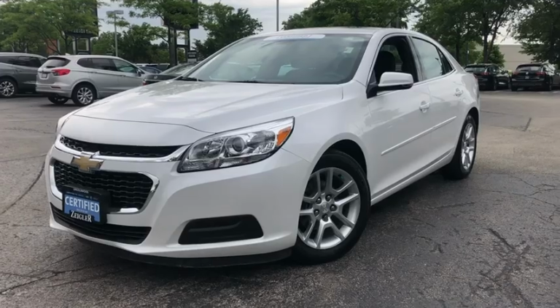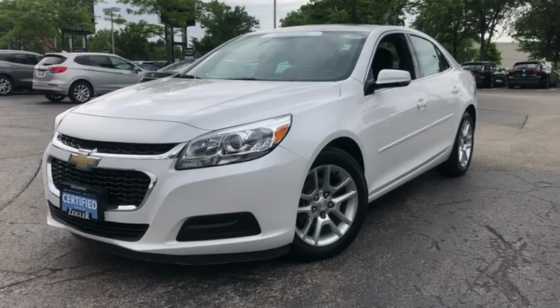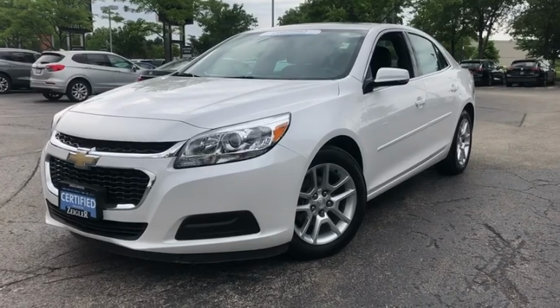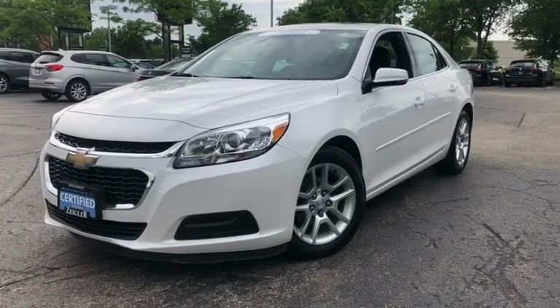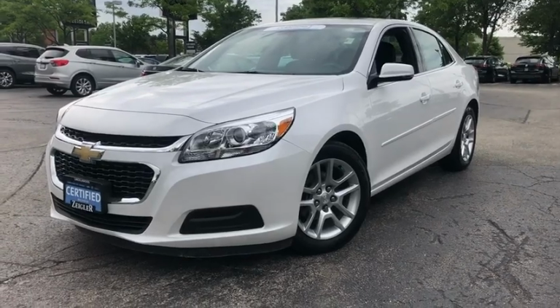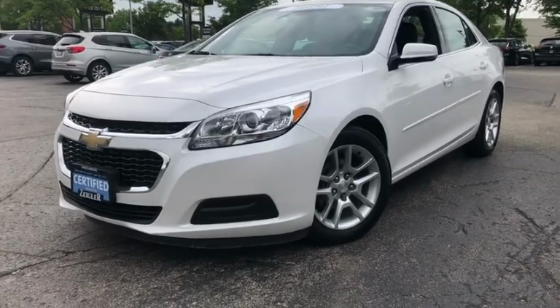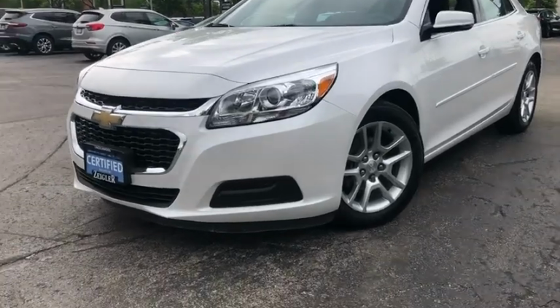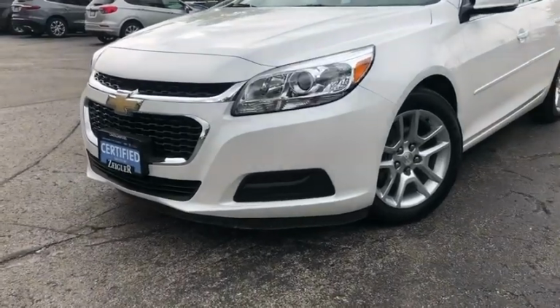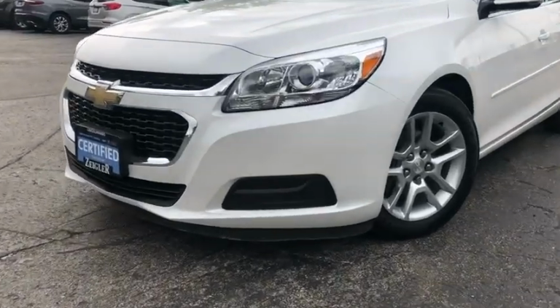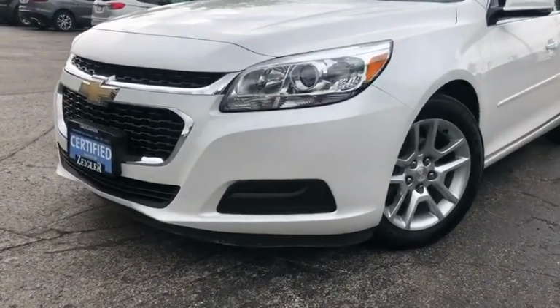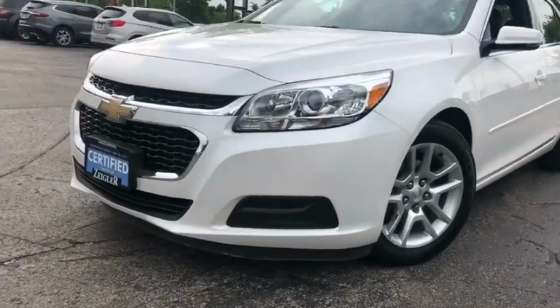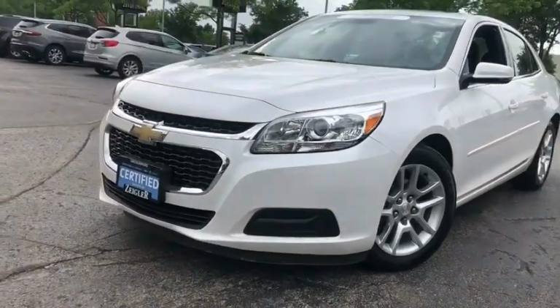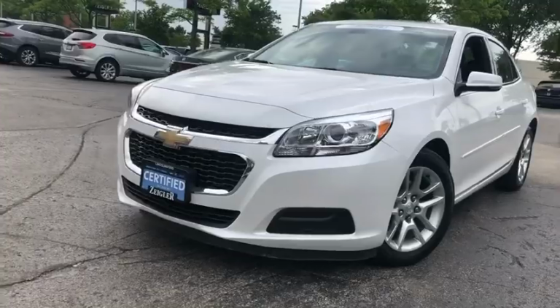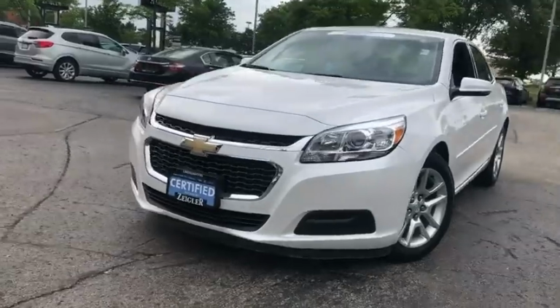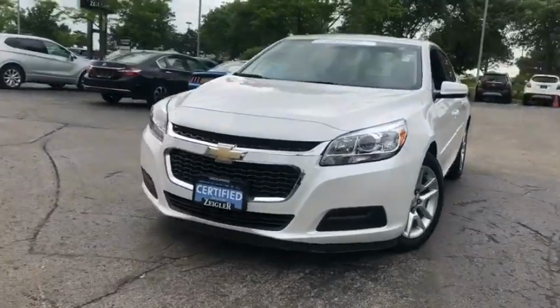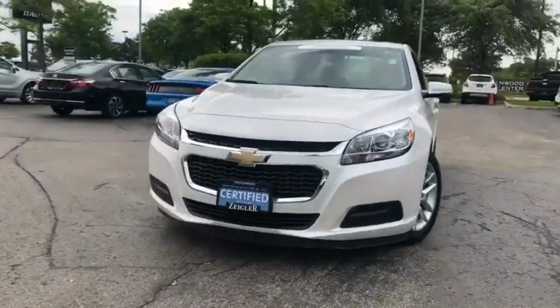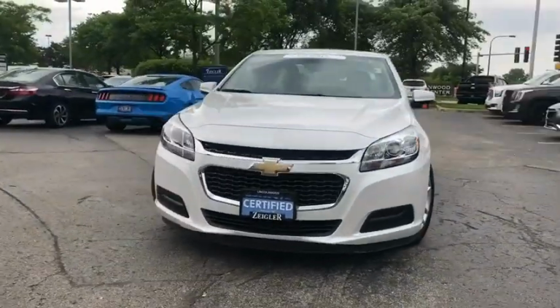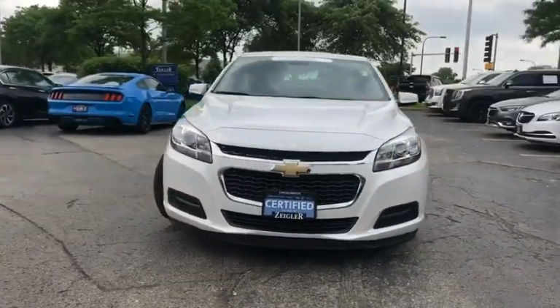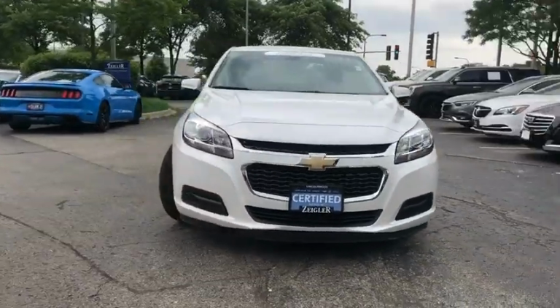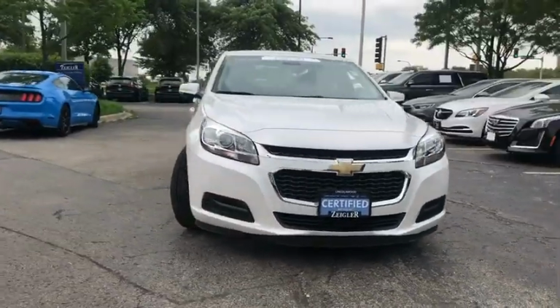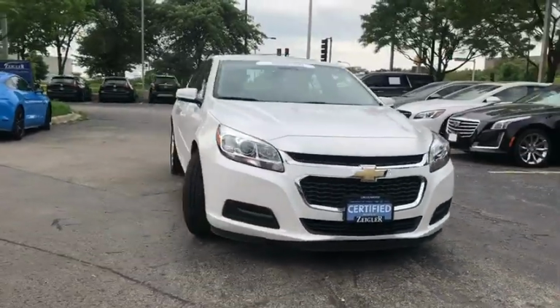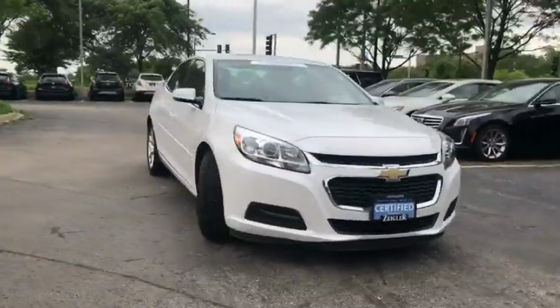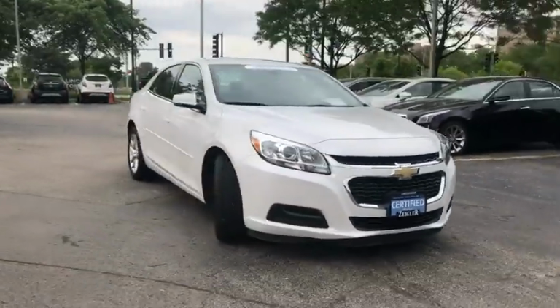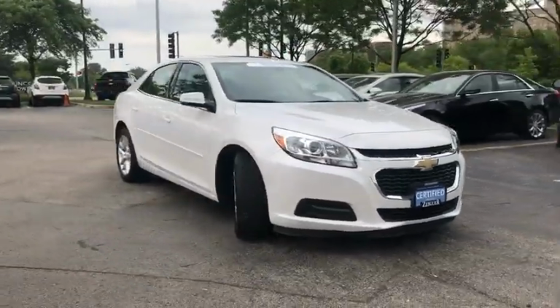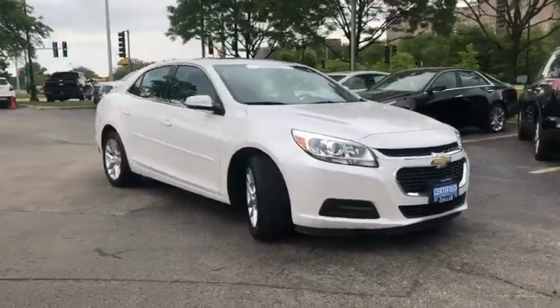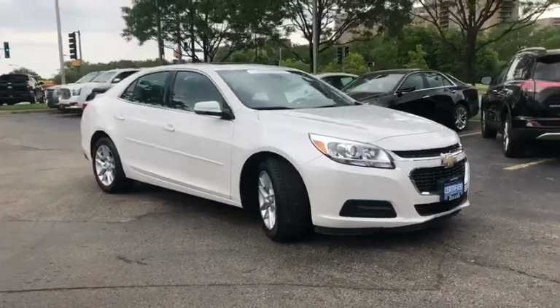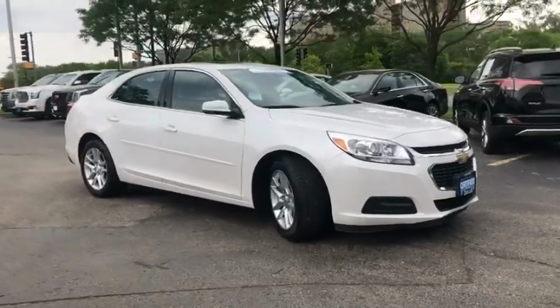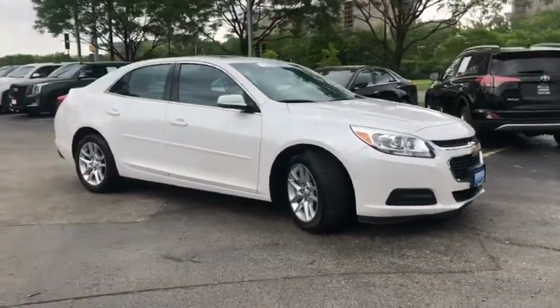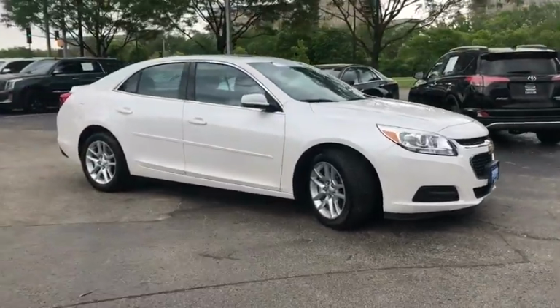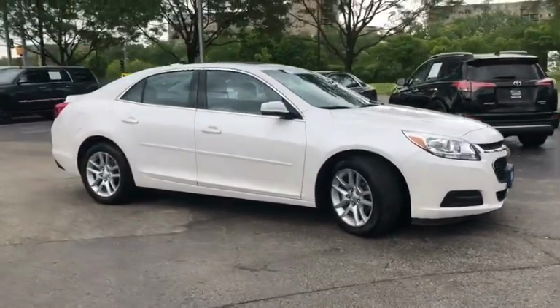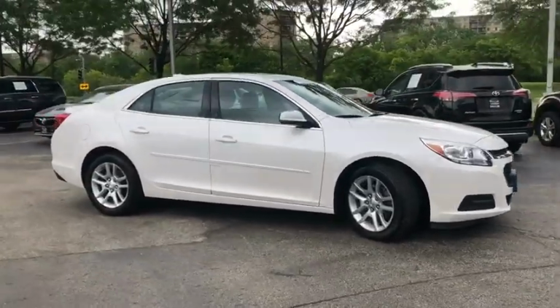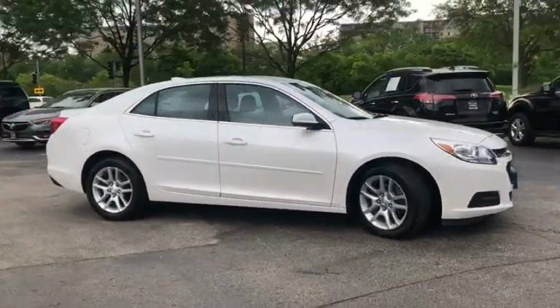The 2016 Chevrolet Malibu — a combination of performance and fuel economy. The Malibu is a great commuting car. This vehicle has less than 35,000 miles. Here are some of this vehicle's great options.